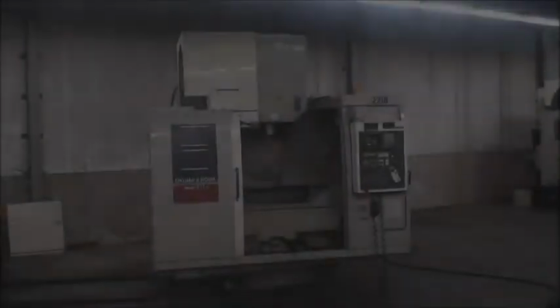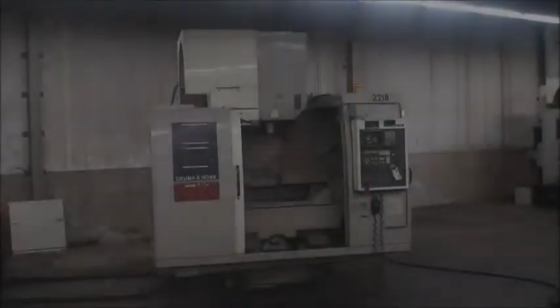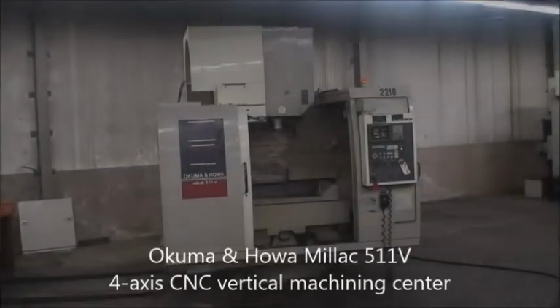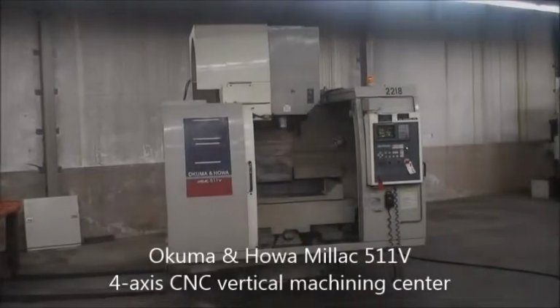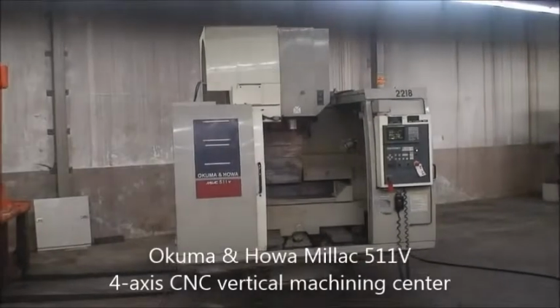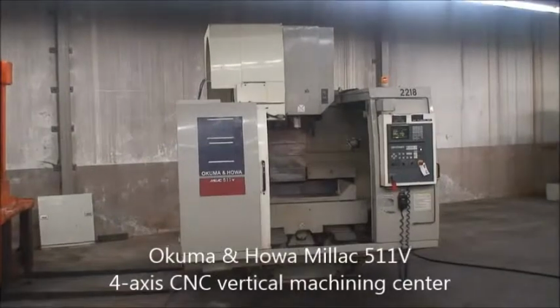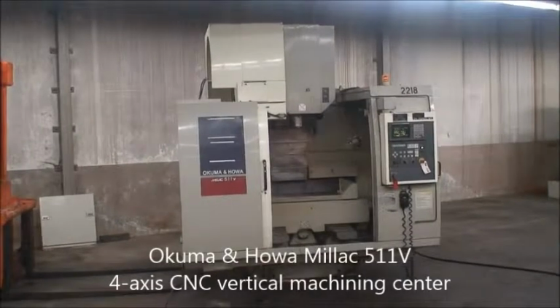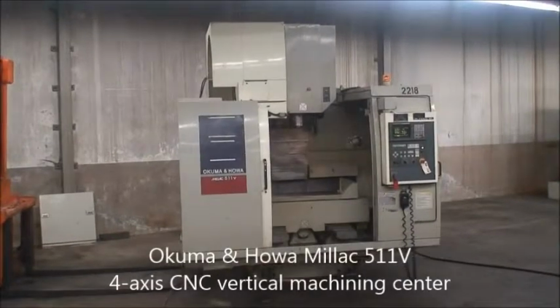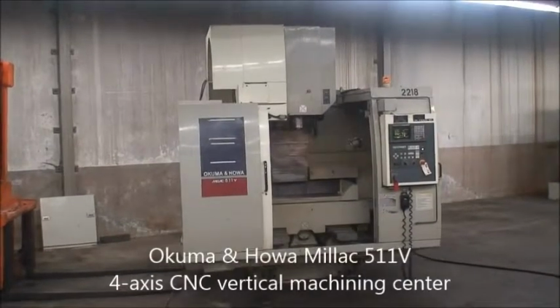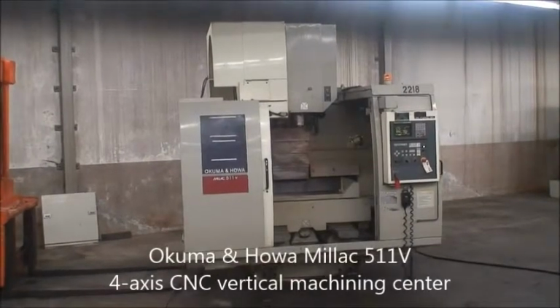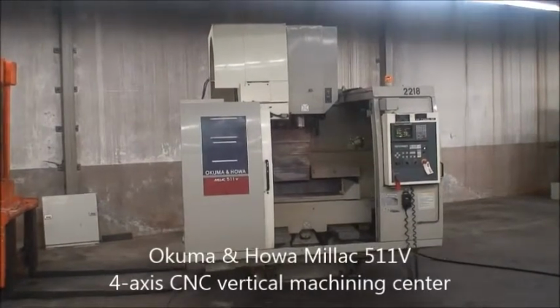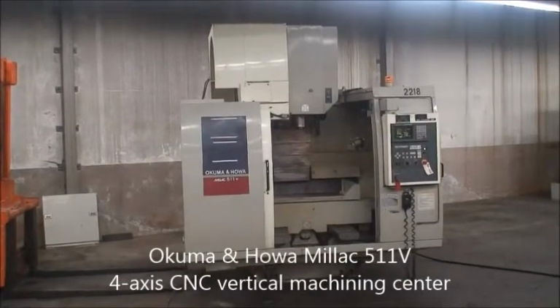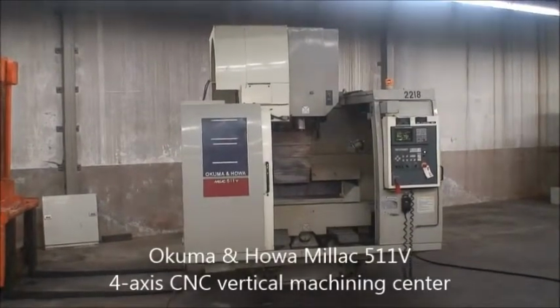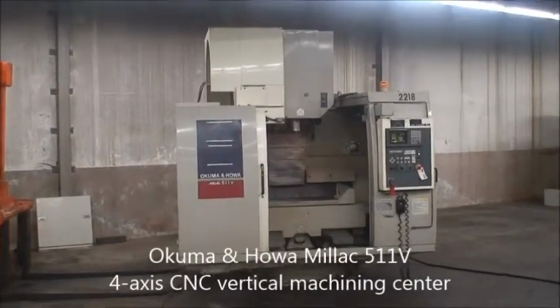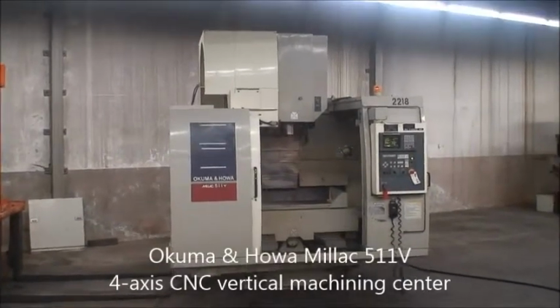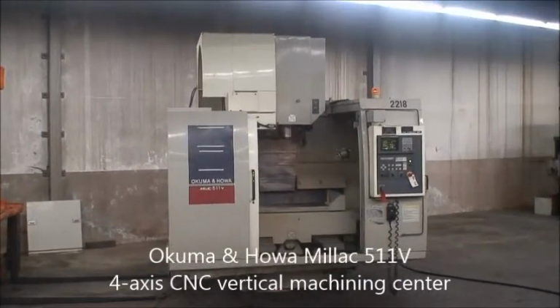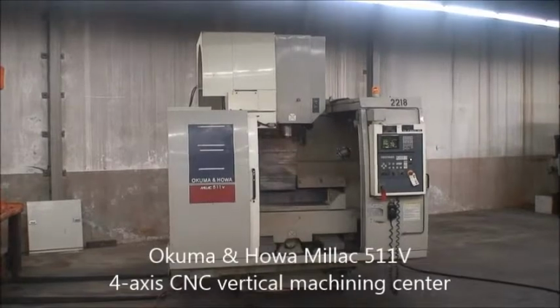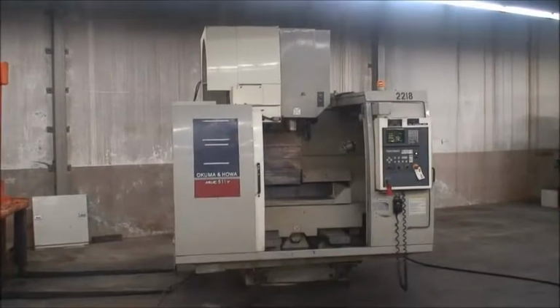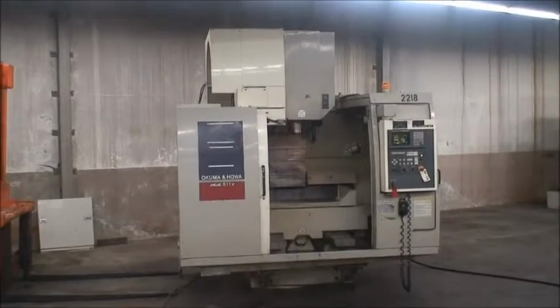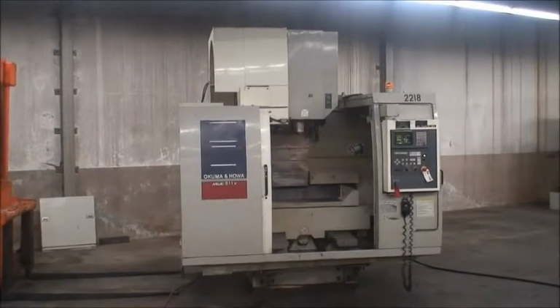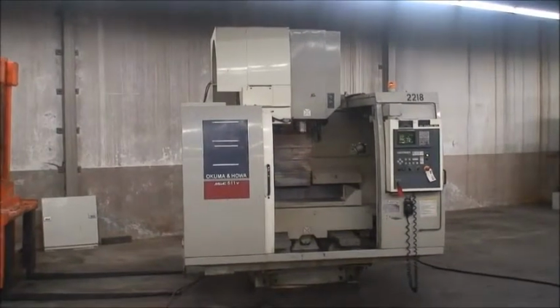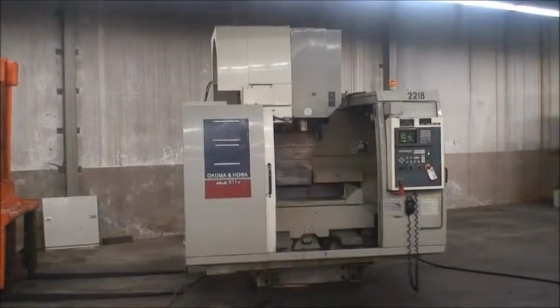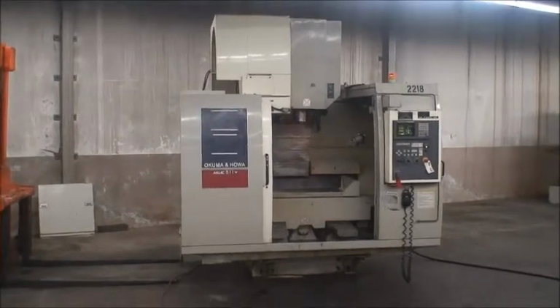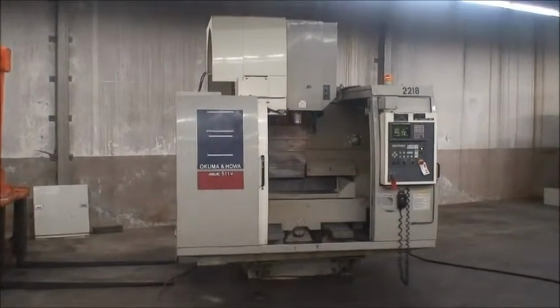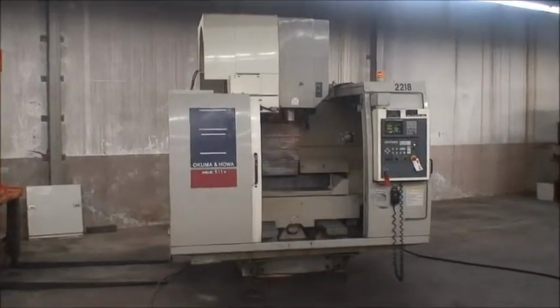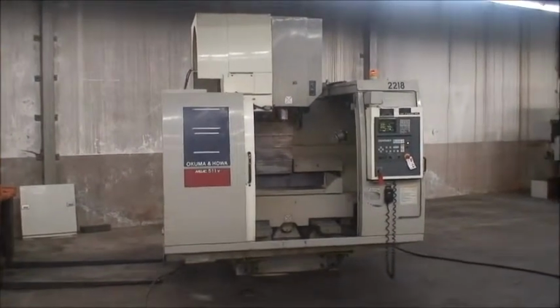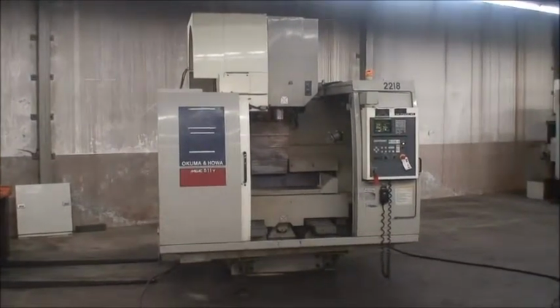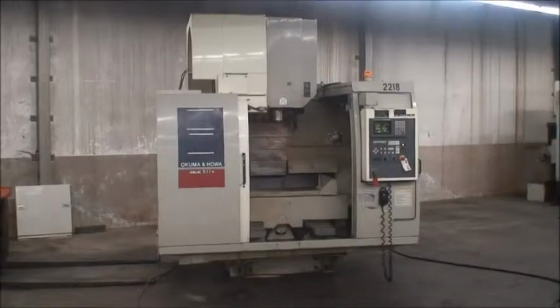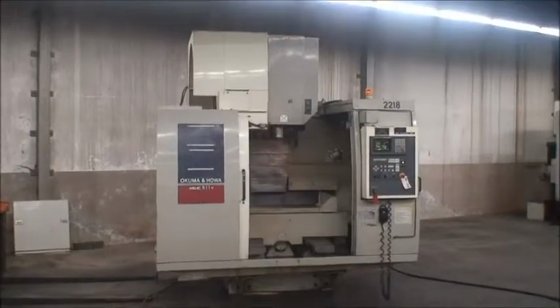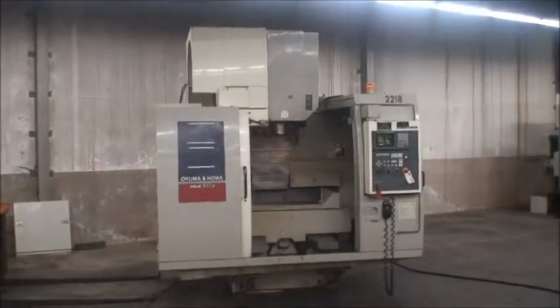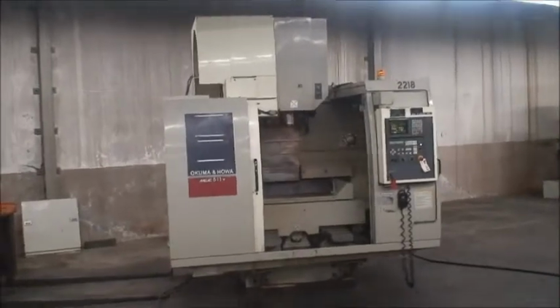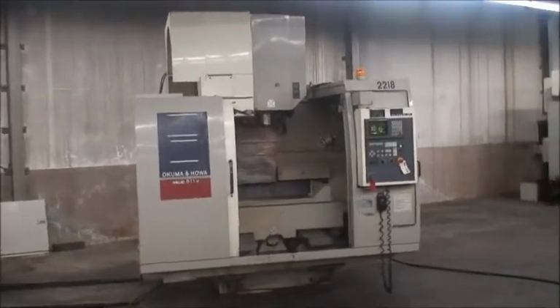Hello, this is Industrial Surplus. We're doing a video demonstration of our 1995 Millac 511V 4-axis capable CNC vertical machining center, made by Akuma and Hawa.